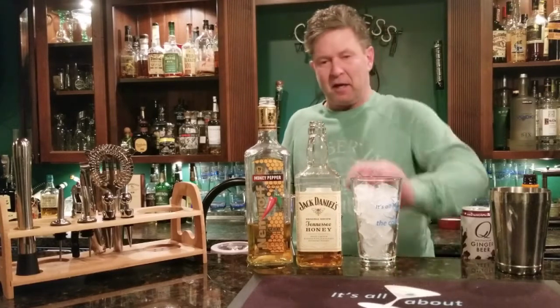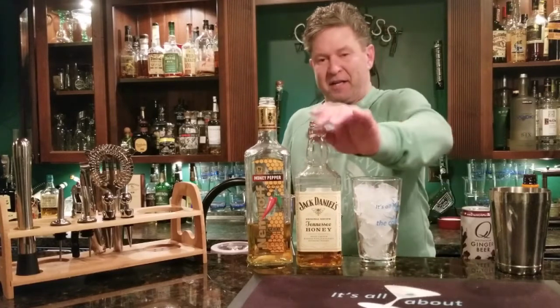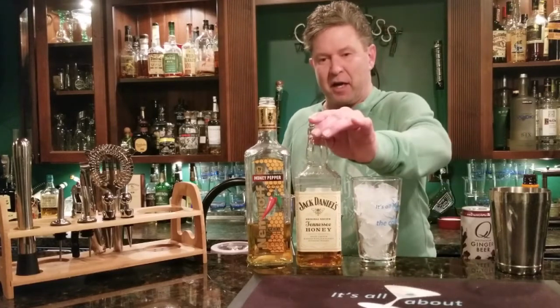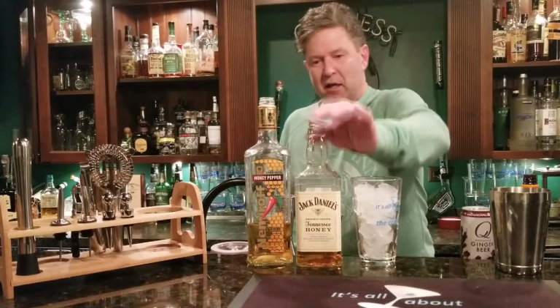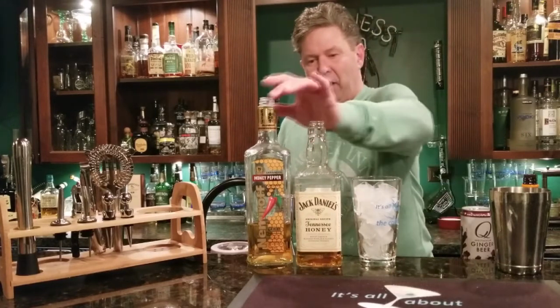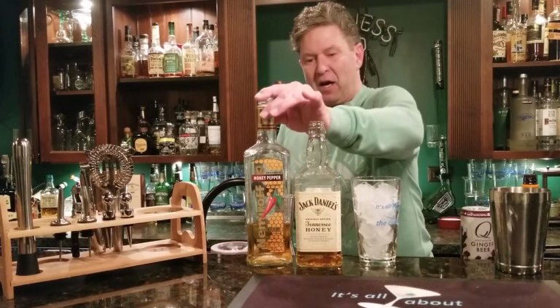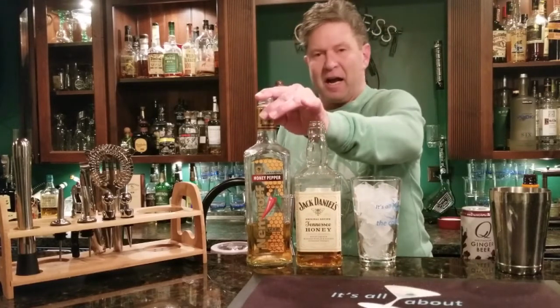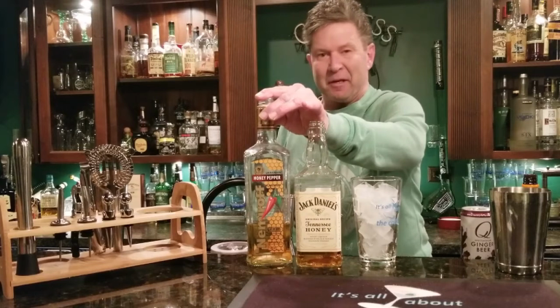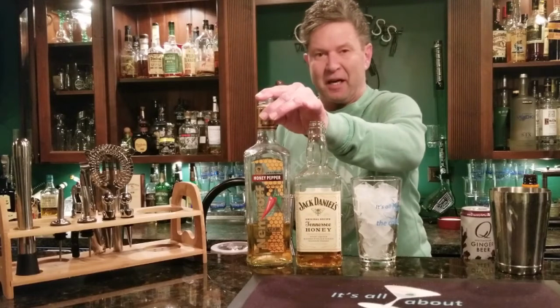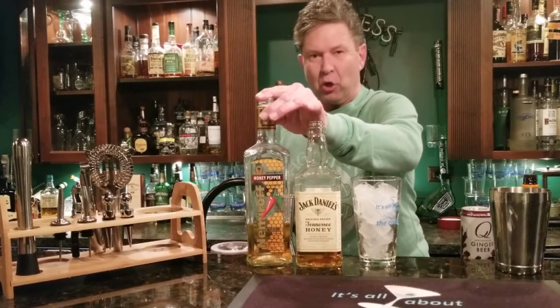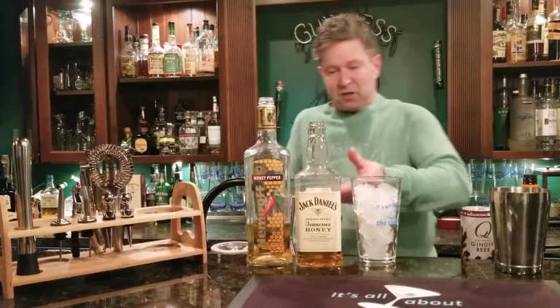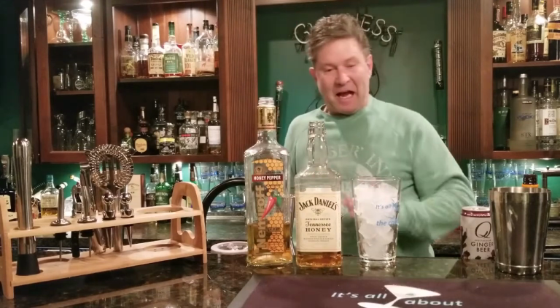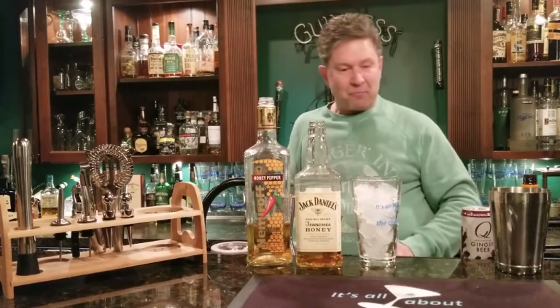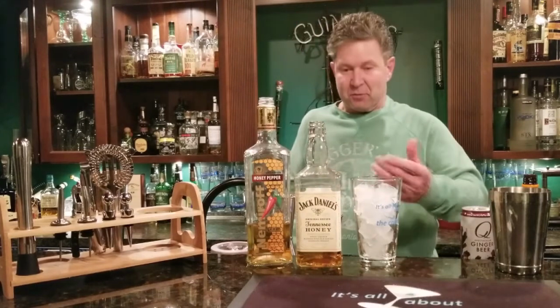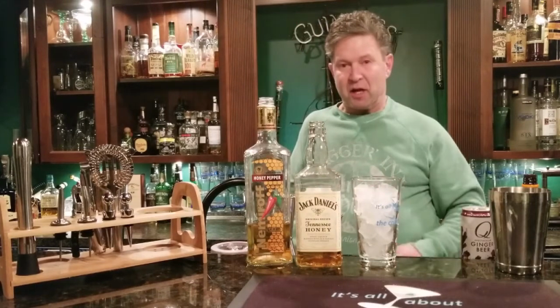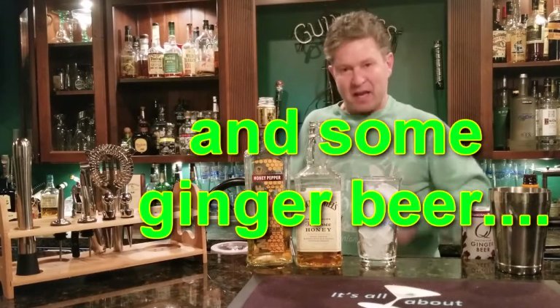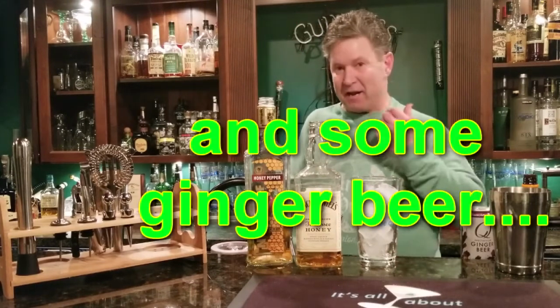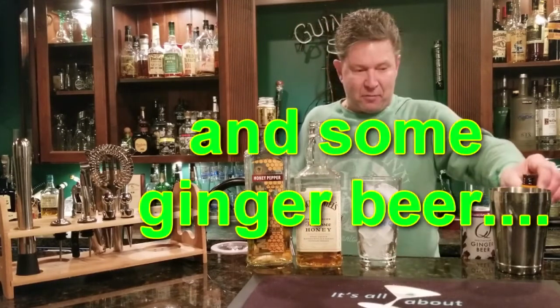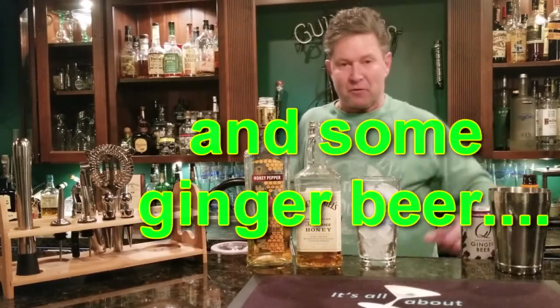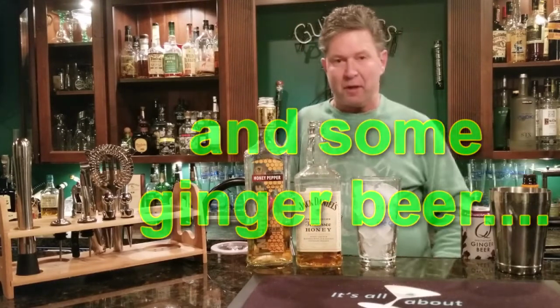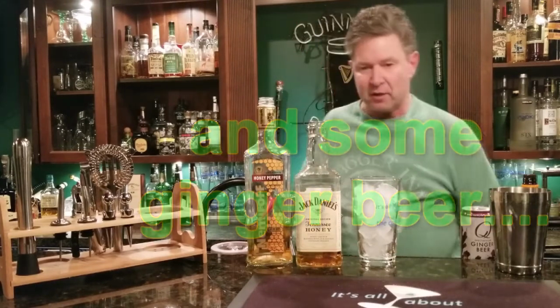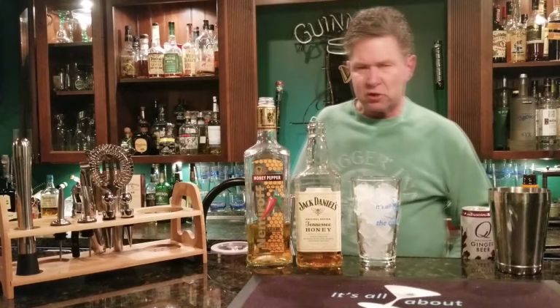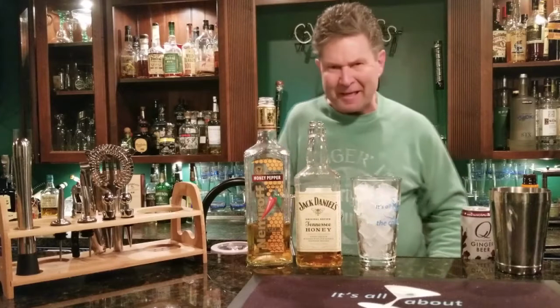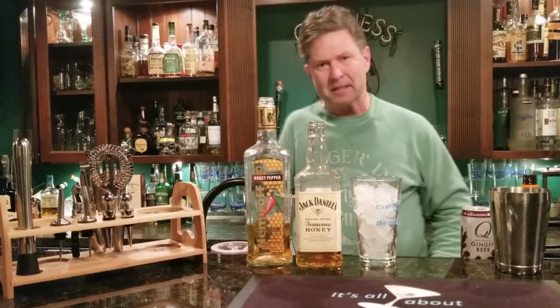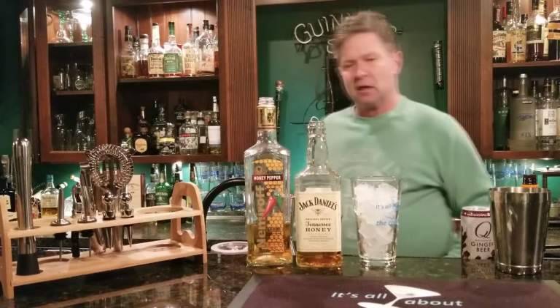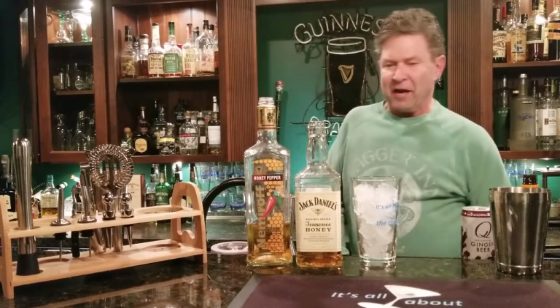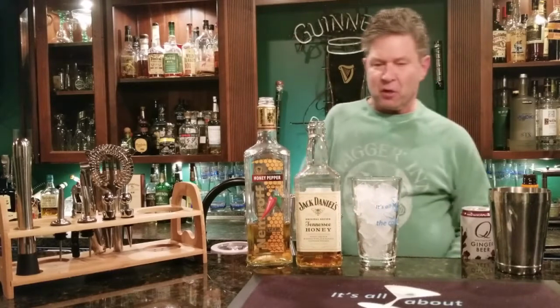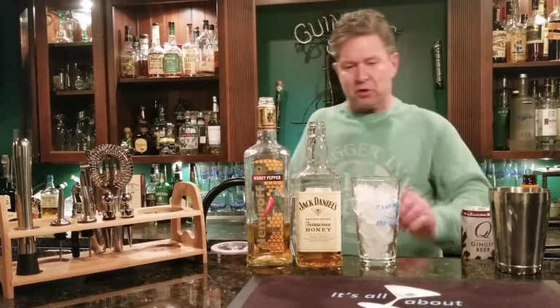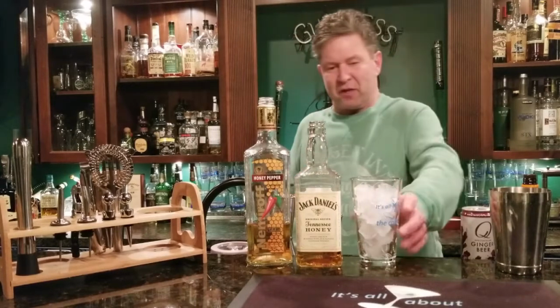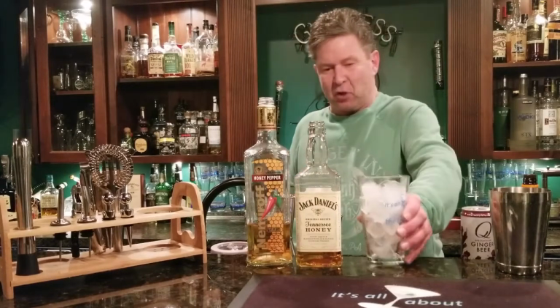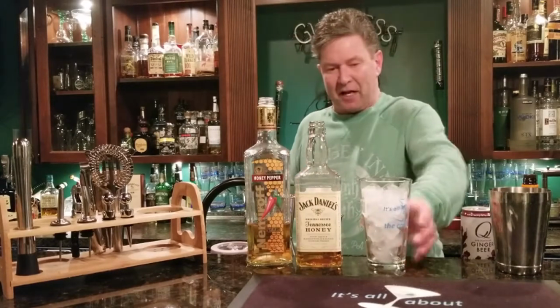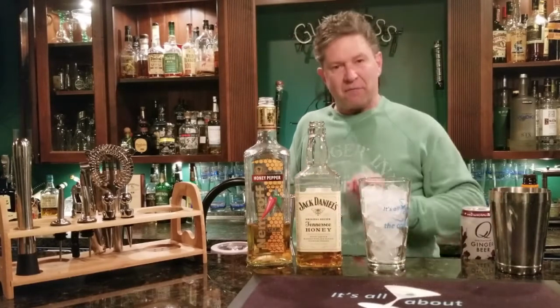Here's what you need: Jack Daniels Honey, a little Nyhoff jalapeño honey liqueur, some lime, some crushed ice, and a couple drops of orange bitters. Let's begin. First thing you want to do is get yourself a nice cold glass.